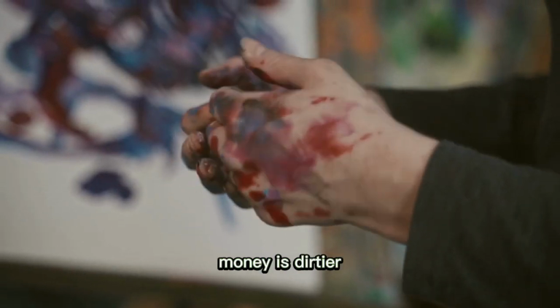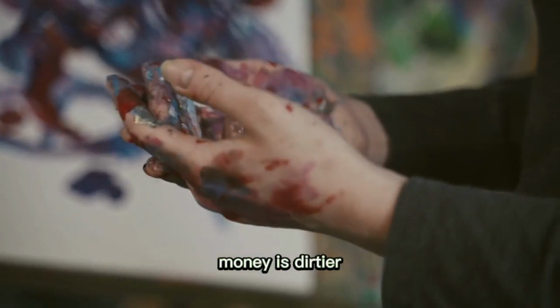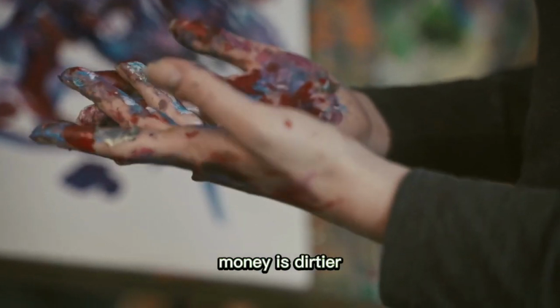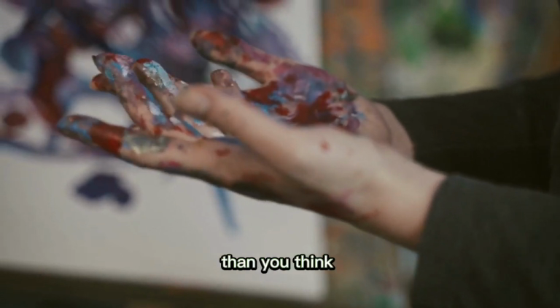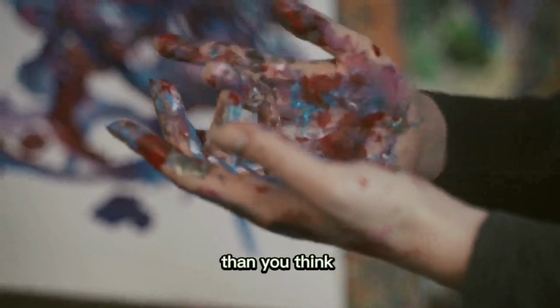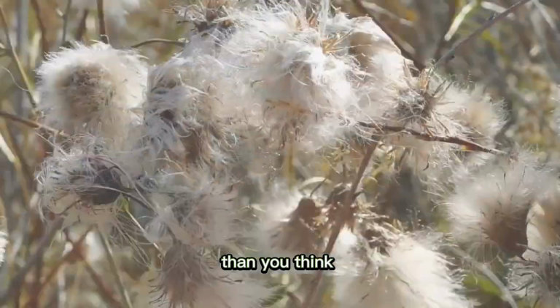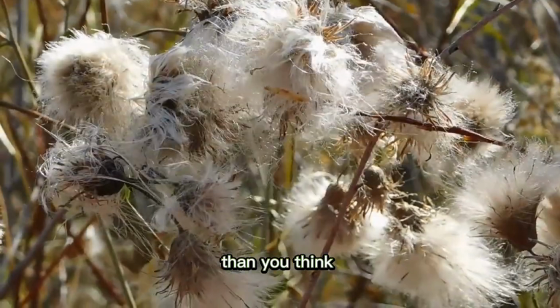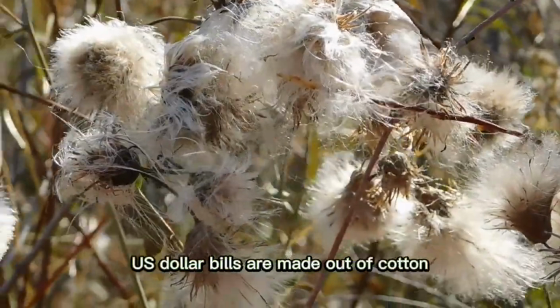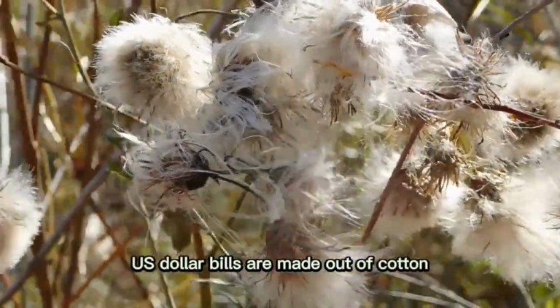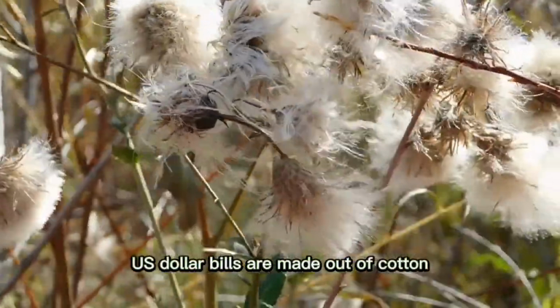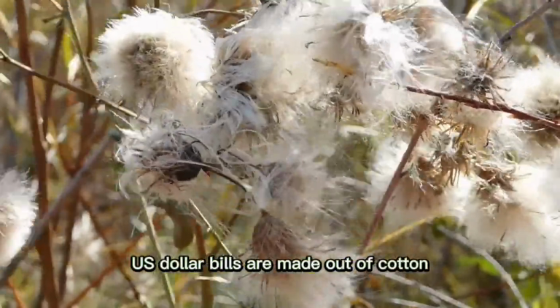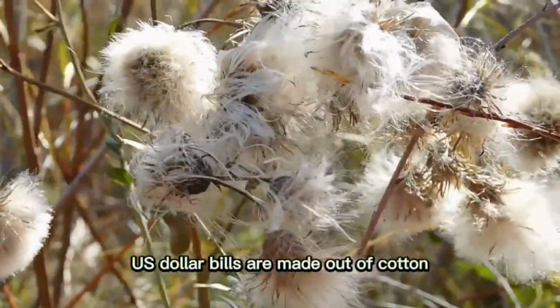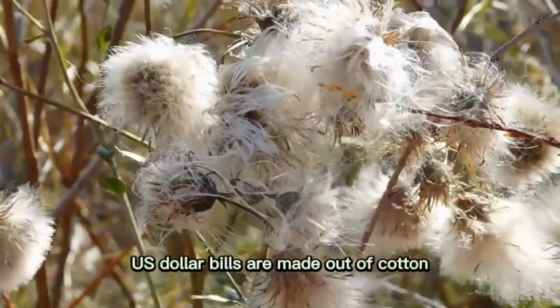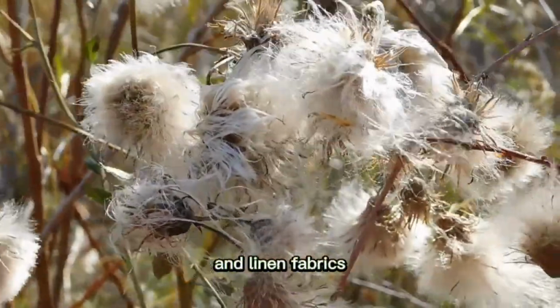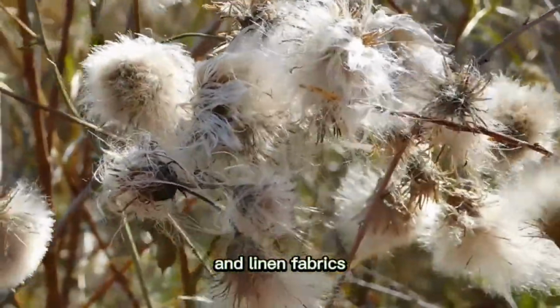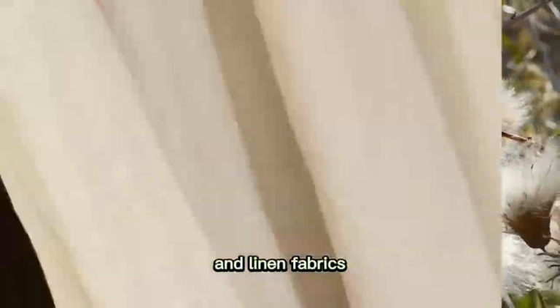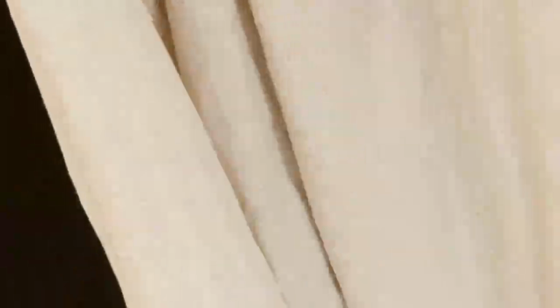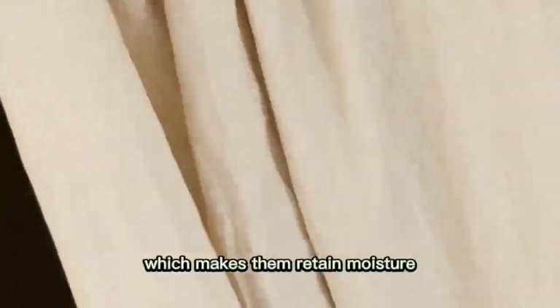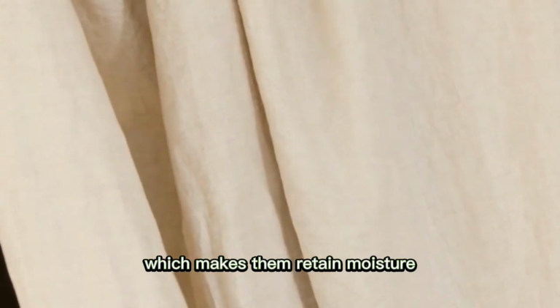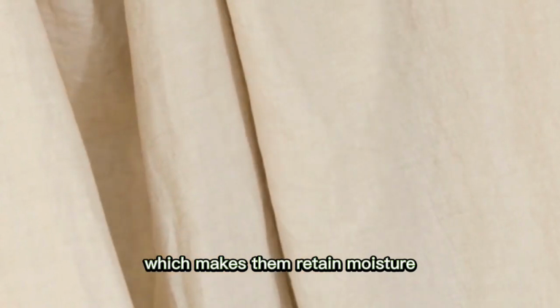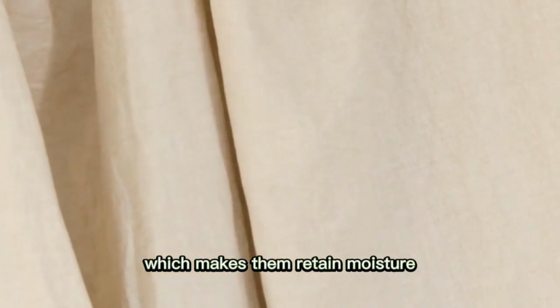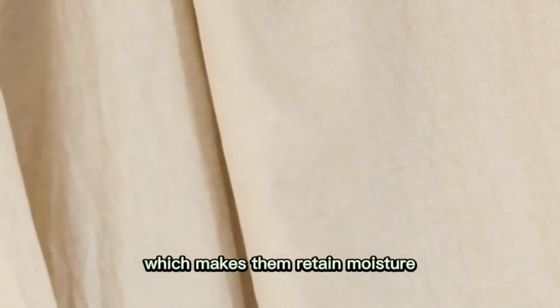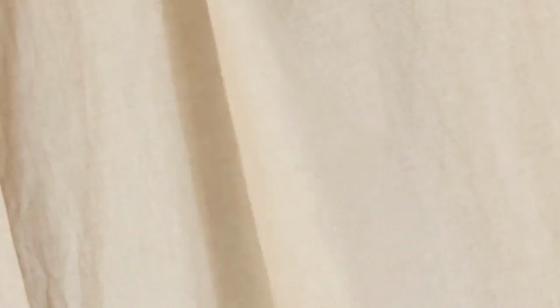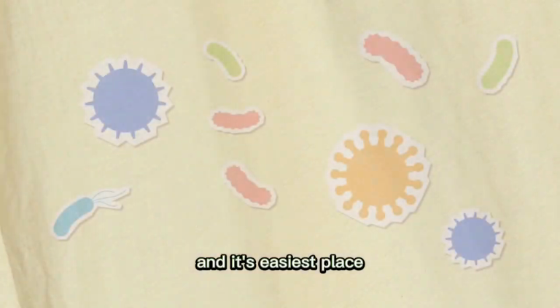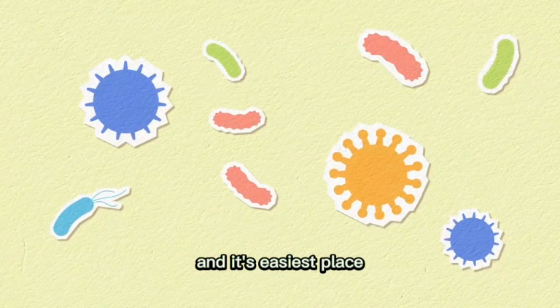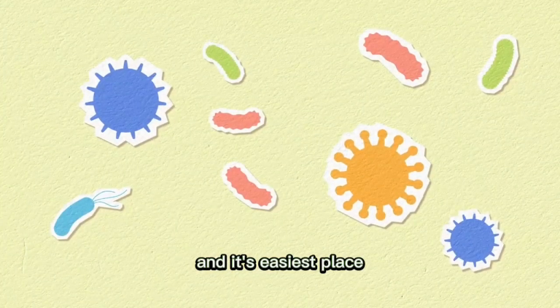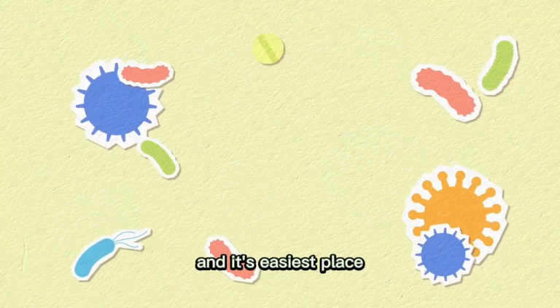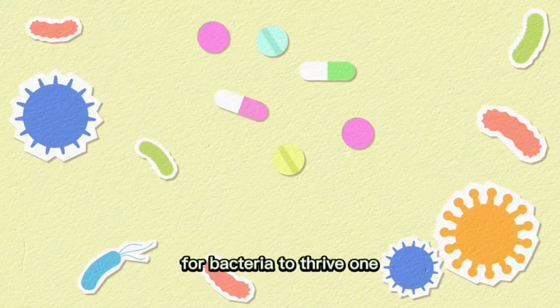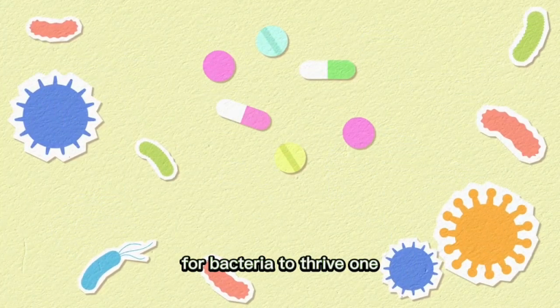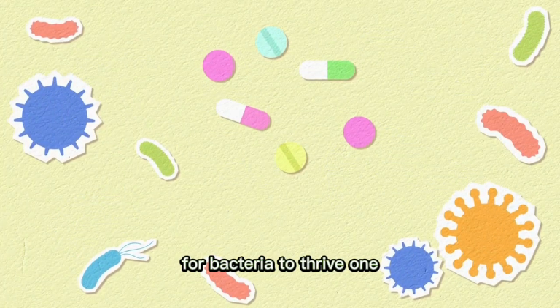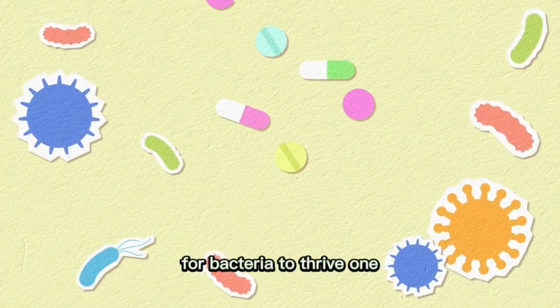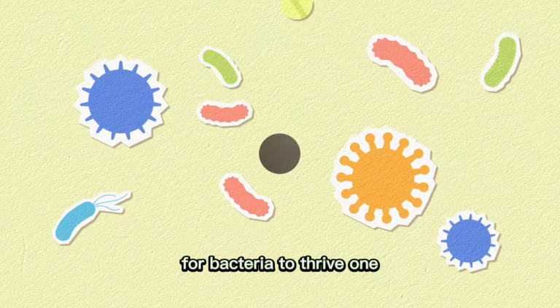Money is dirtier than you think. US dollar bills are made out of cotton and linen fabrics, which makes them retain moisture, making them an easy place for bacteria to thrive.